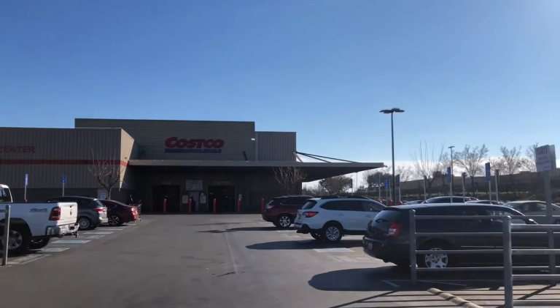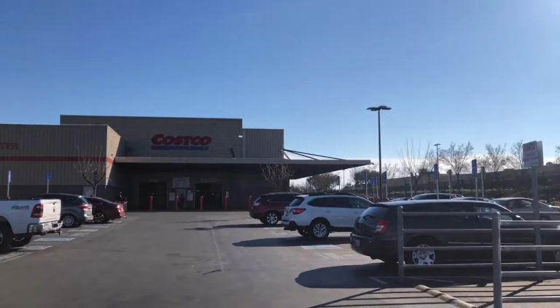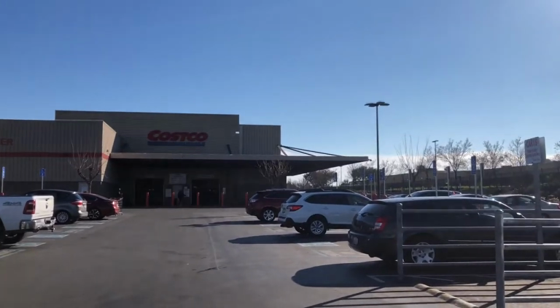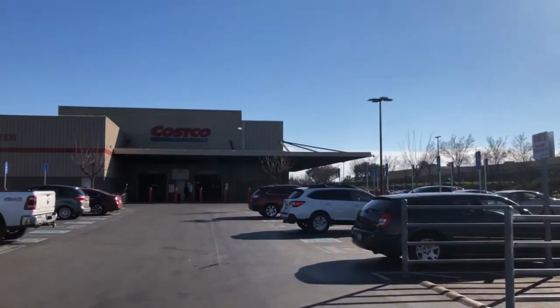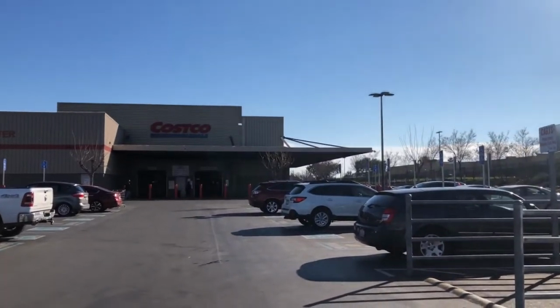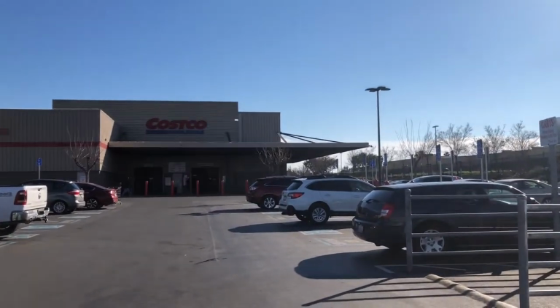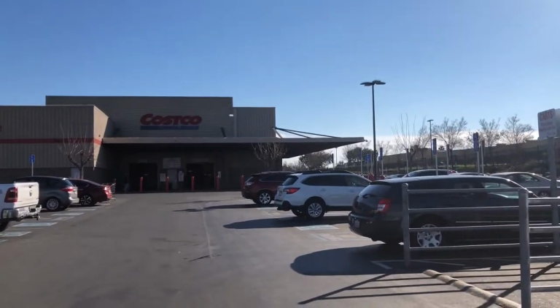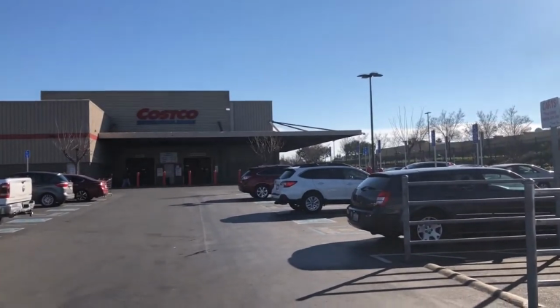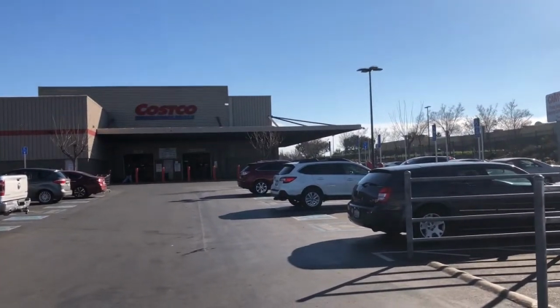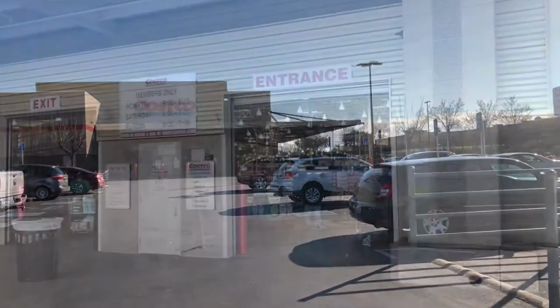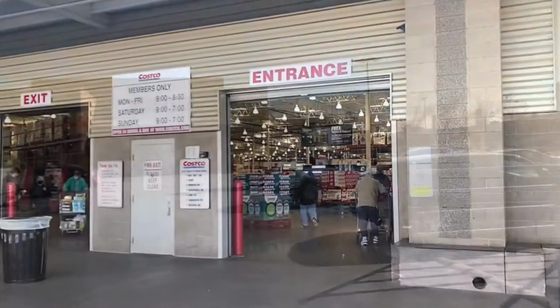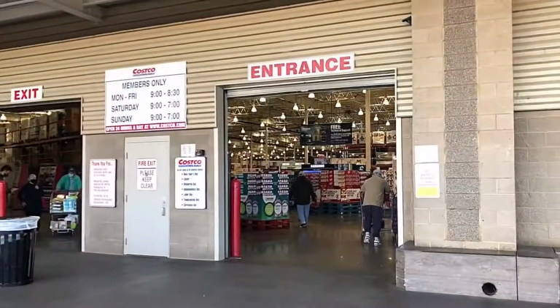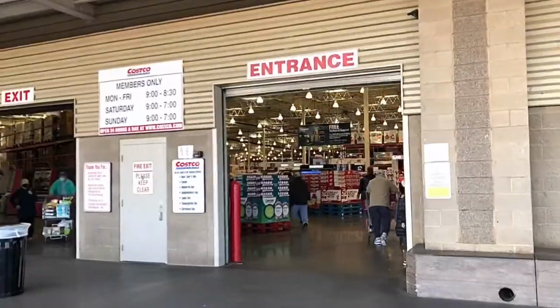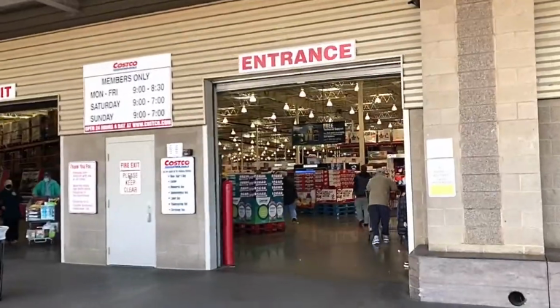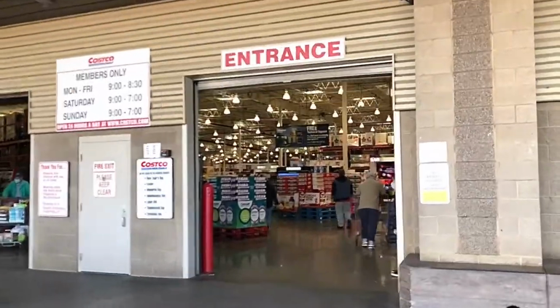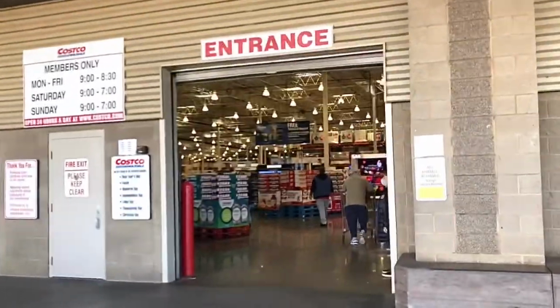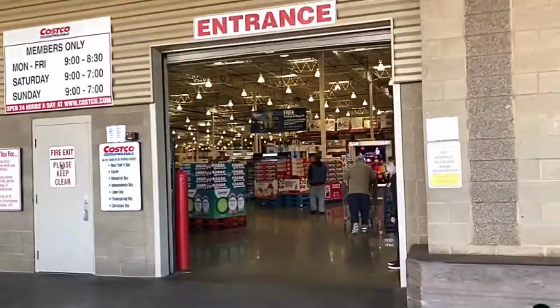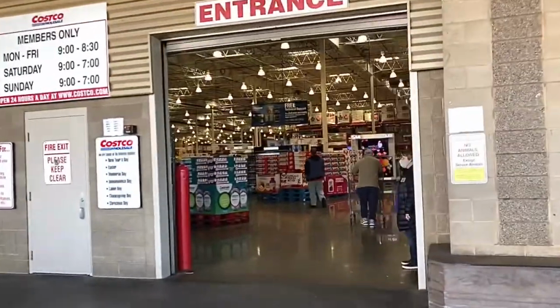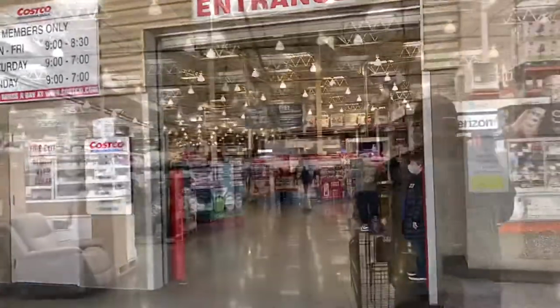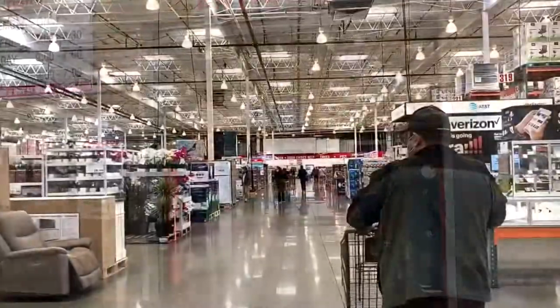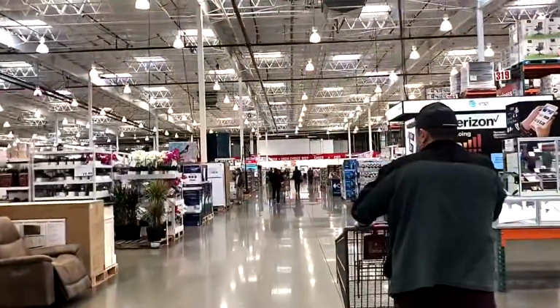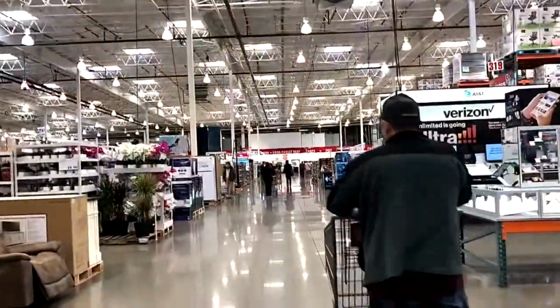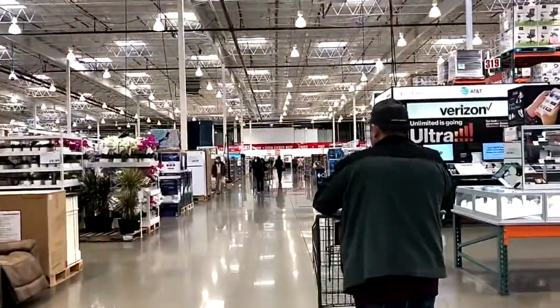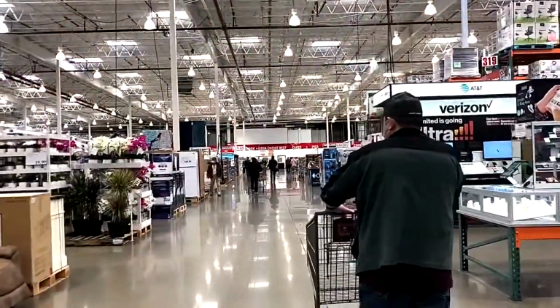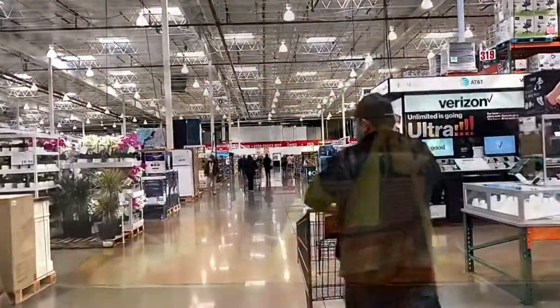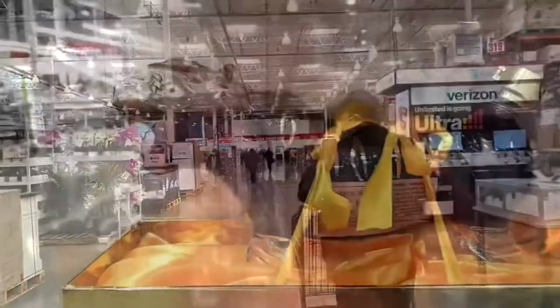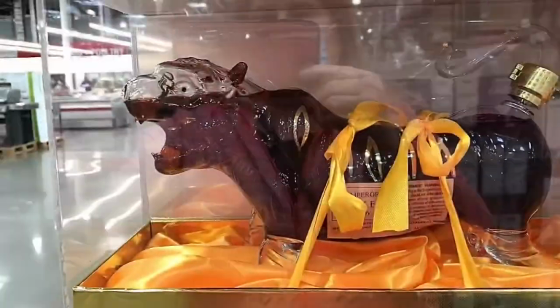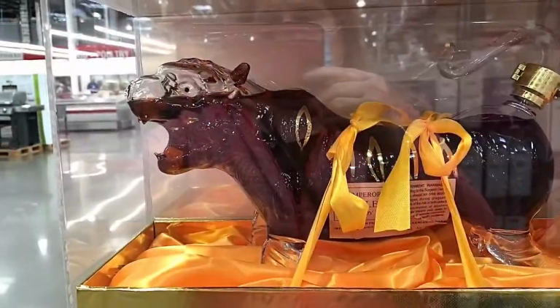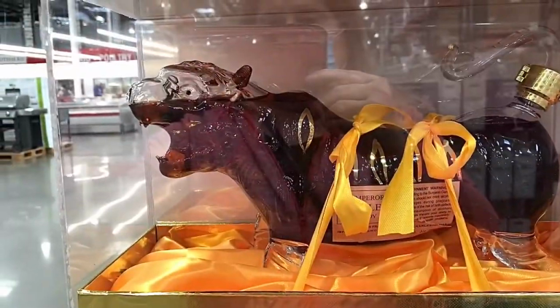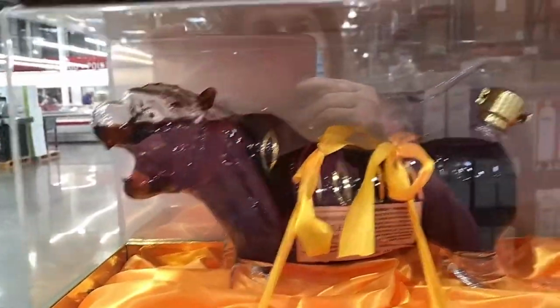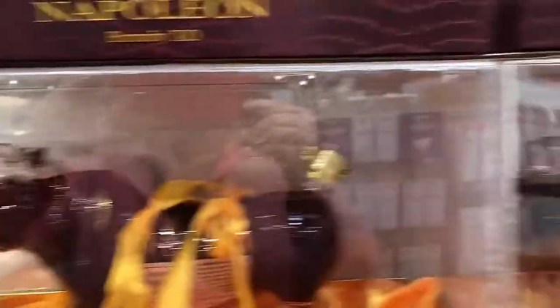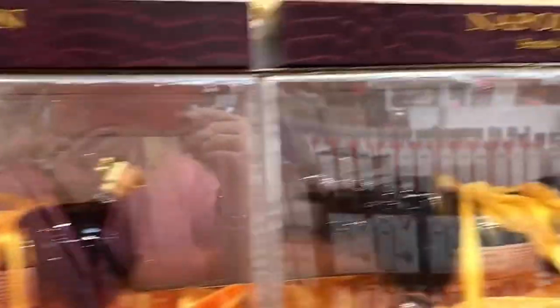We just got to the Costco — the parking lot was not busy at all. There was plenty of parking; it was about 11 o'clock on a Monday. We're just walking in and it wasn't crowded, as you can see.